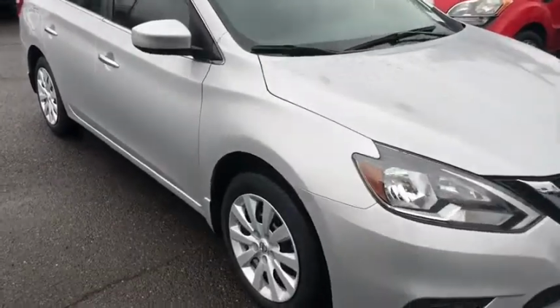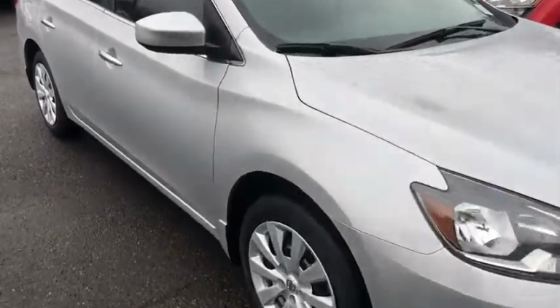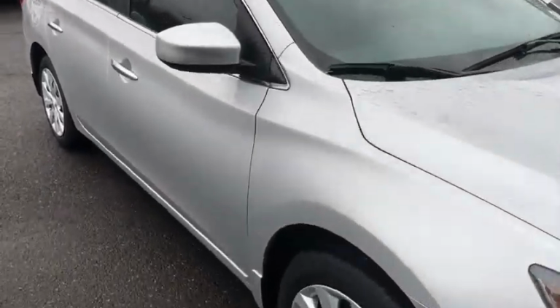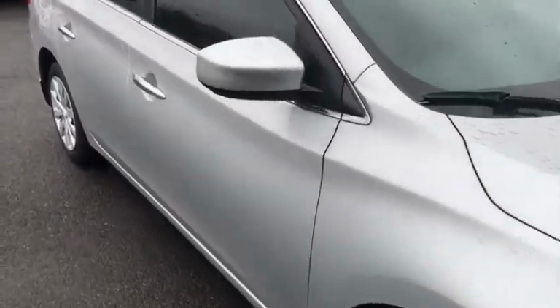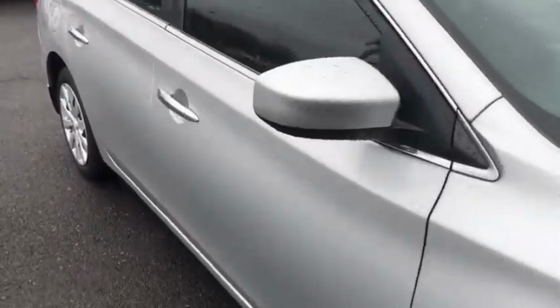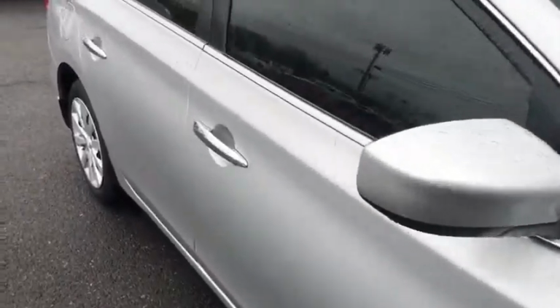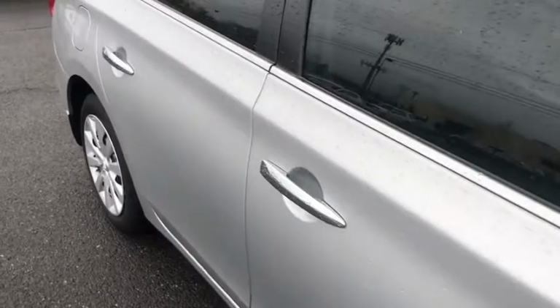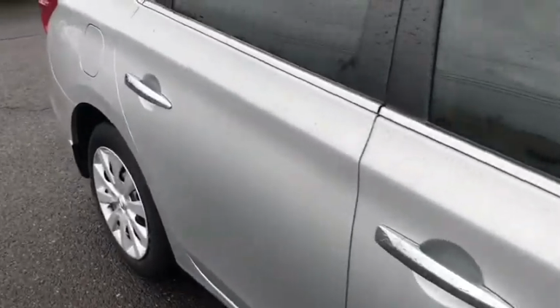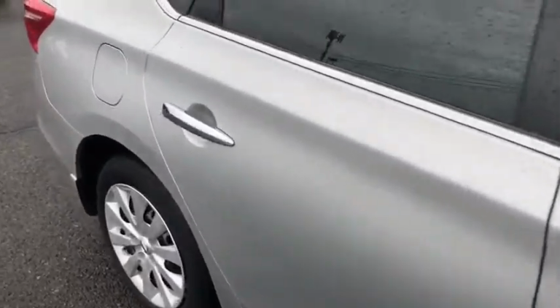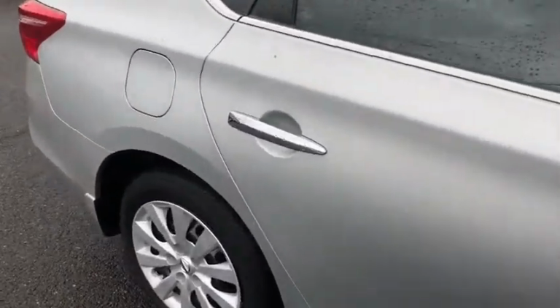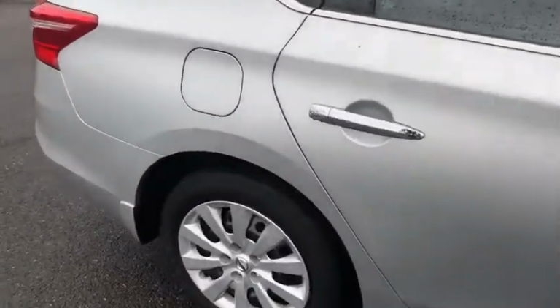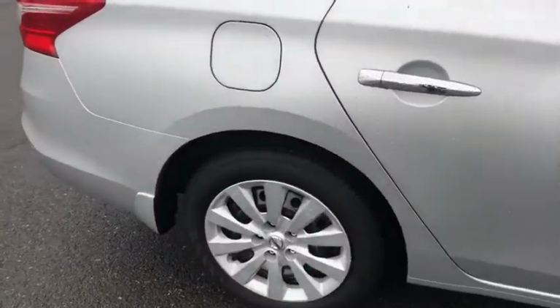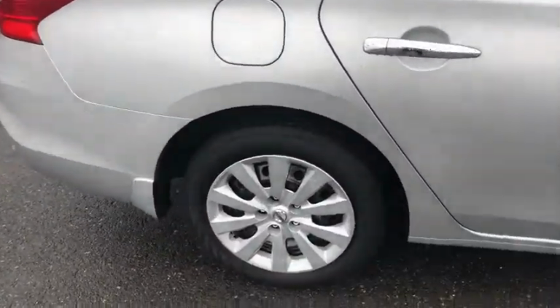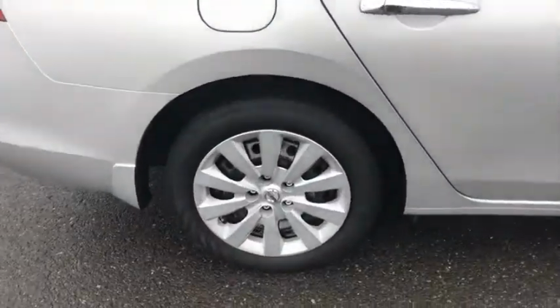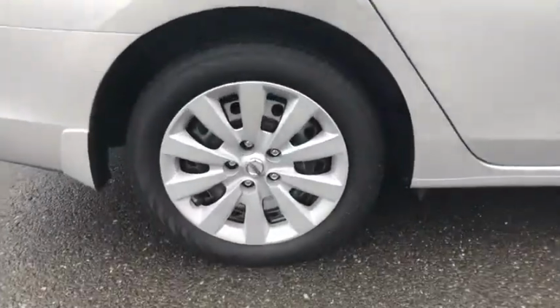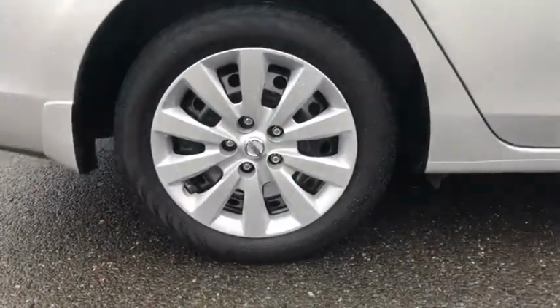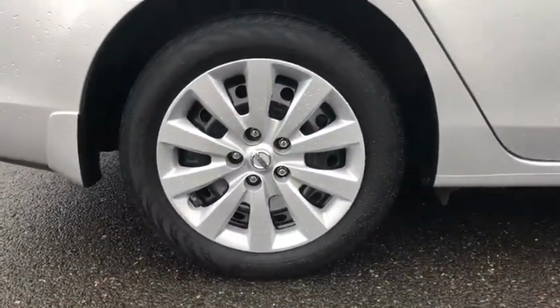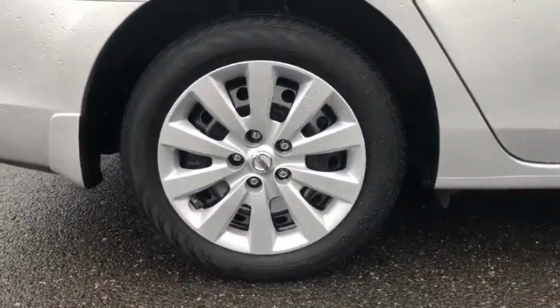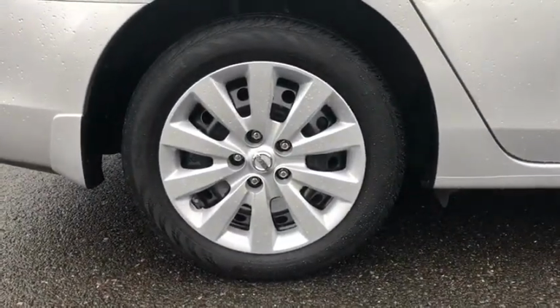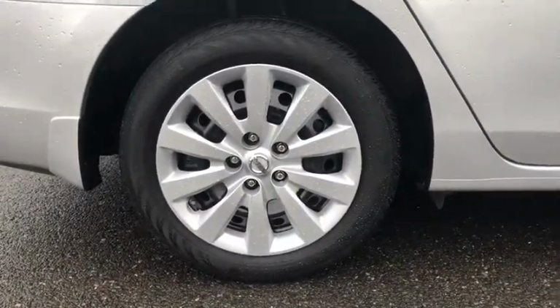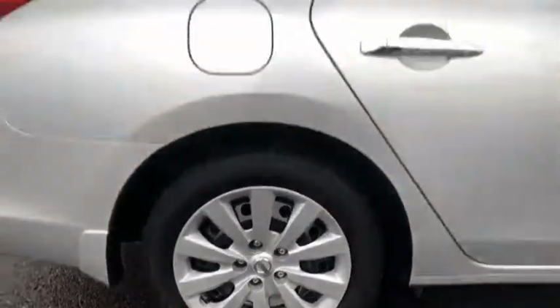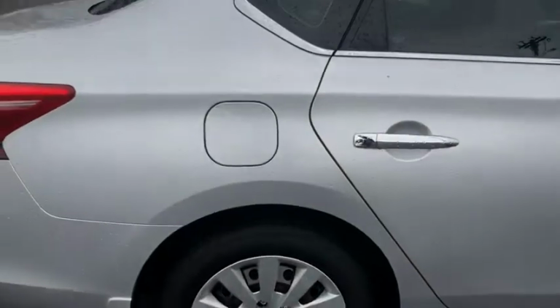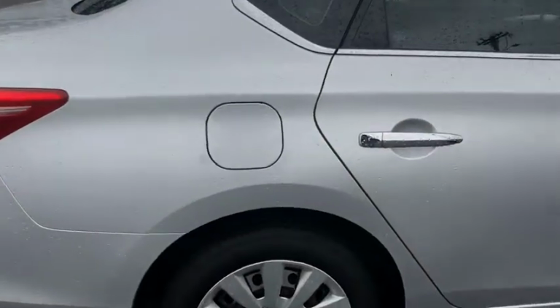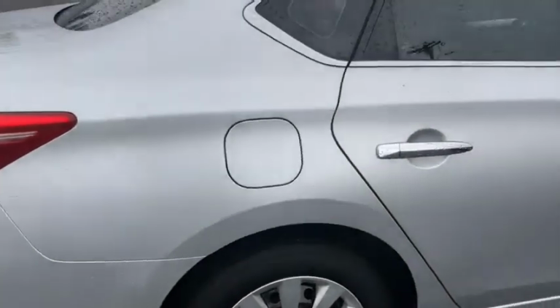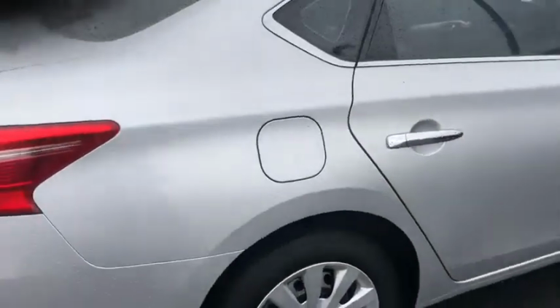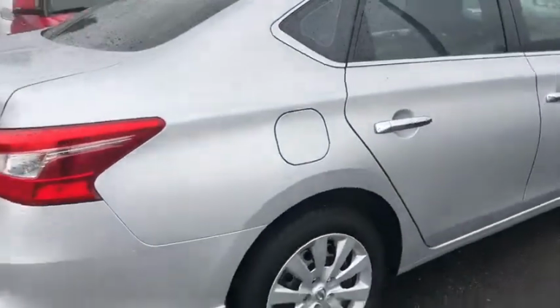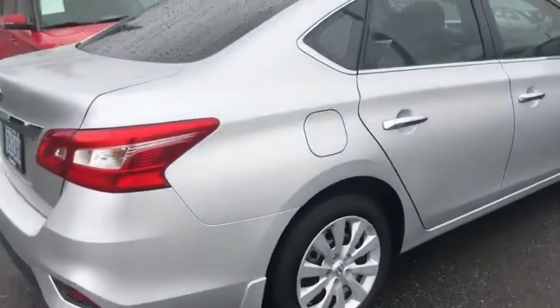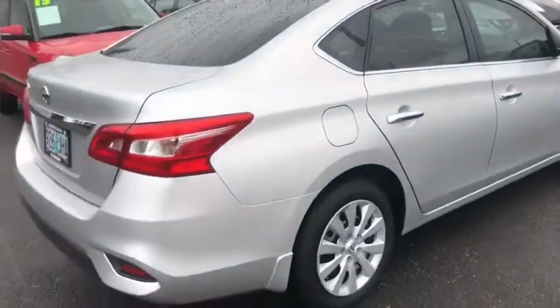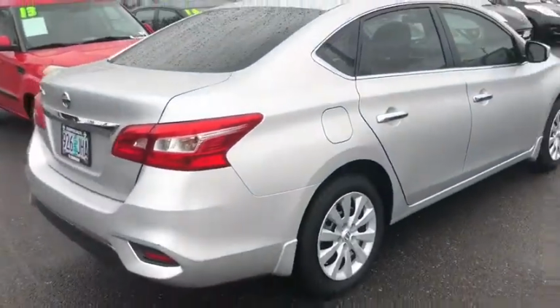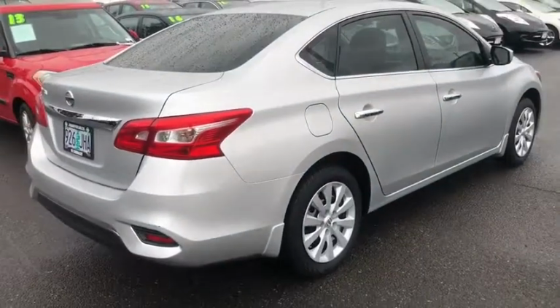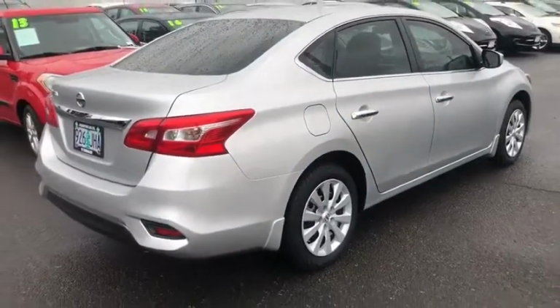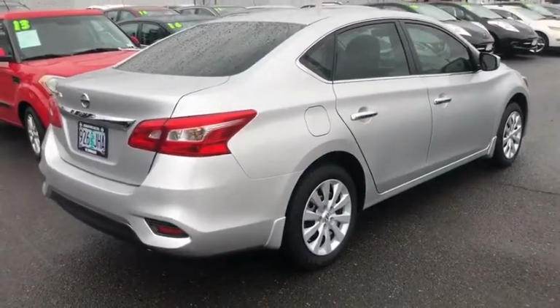Keyless entry, Bluetooth, adjustable steering wheel, power steering, ABS four-wheel, cruise control, auto-off headlights, rear defrost, front-wheel drive, AM-FM stereo radio.